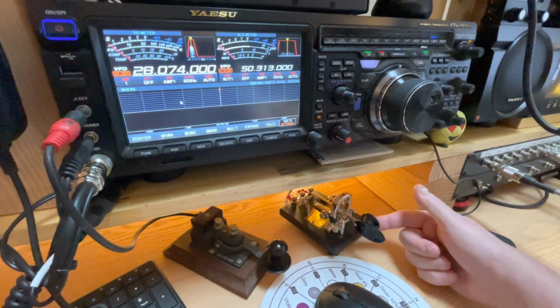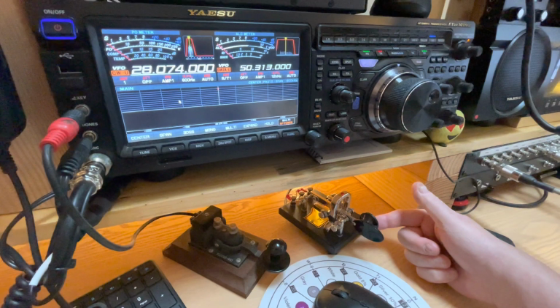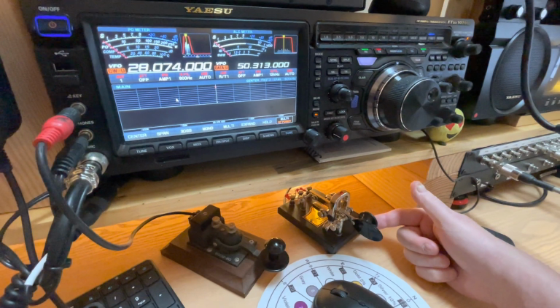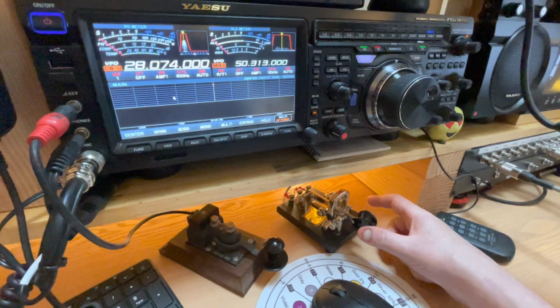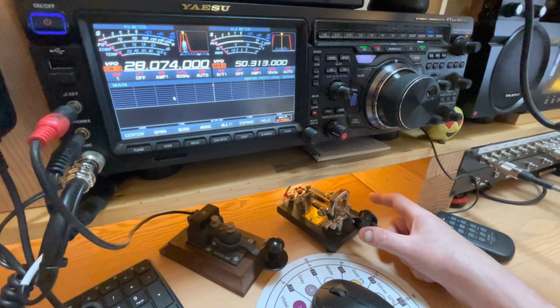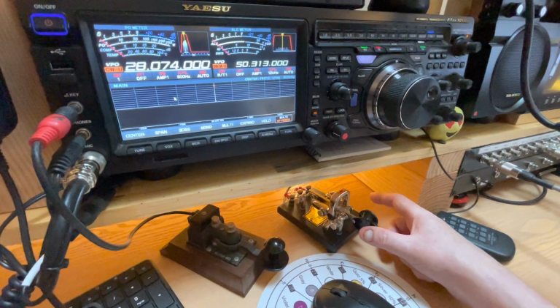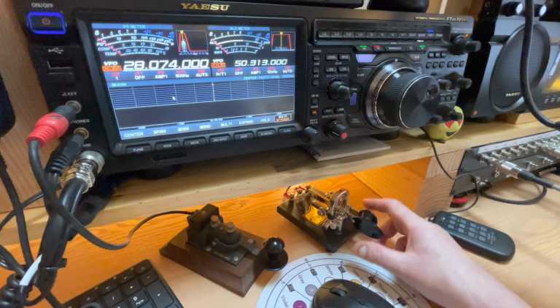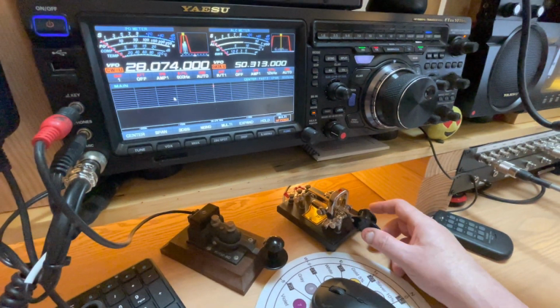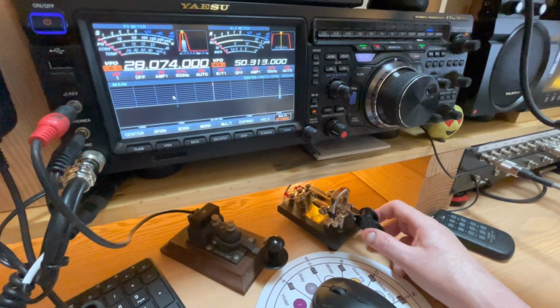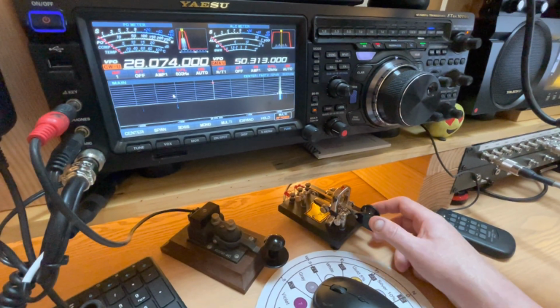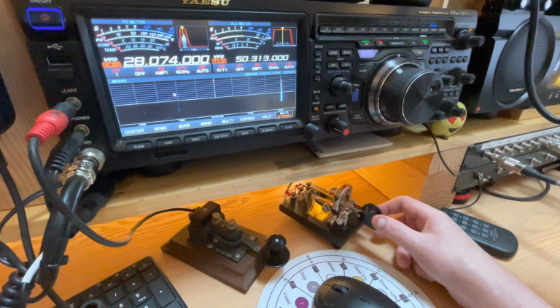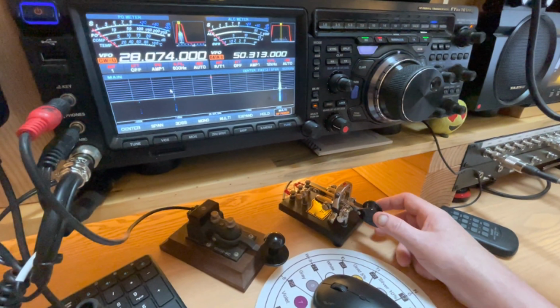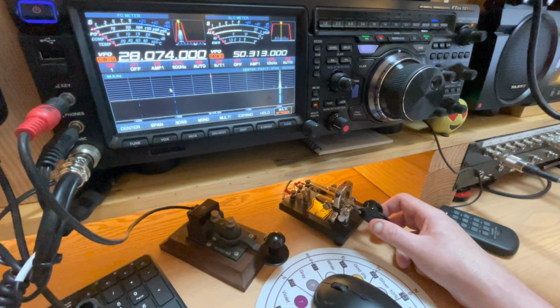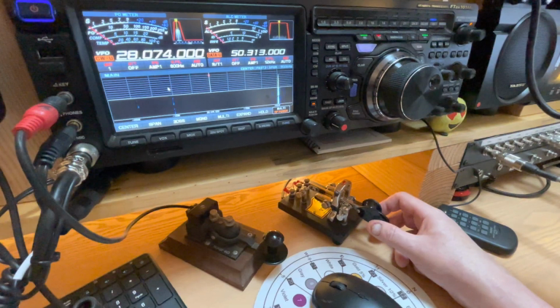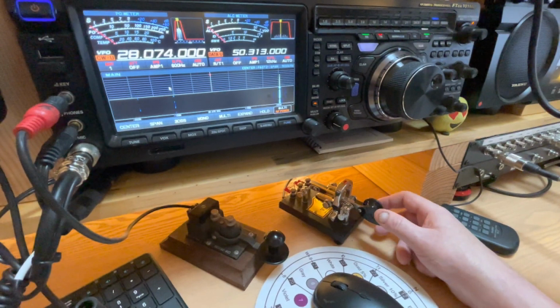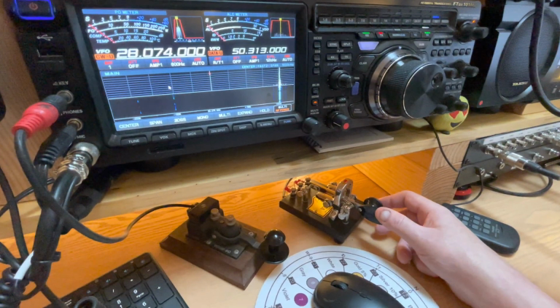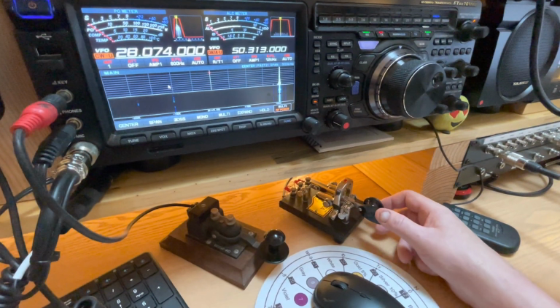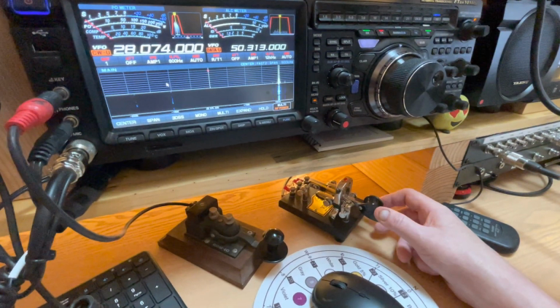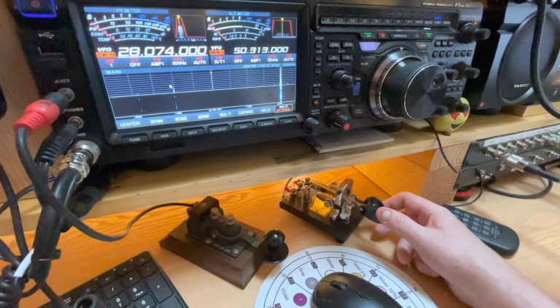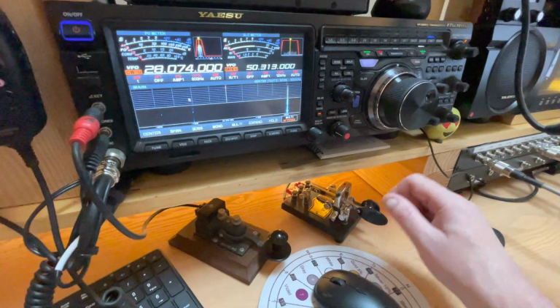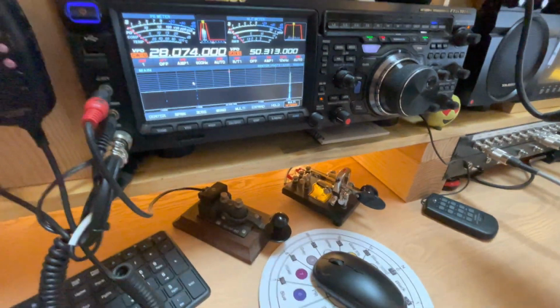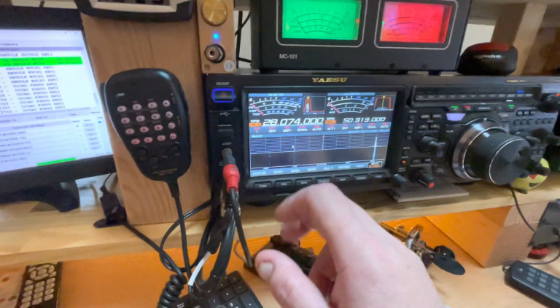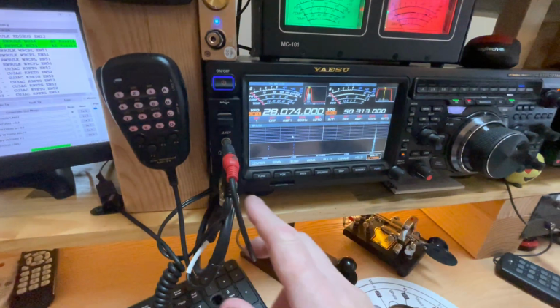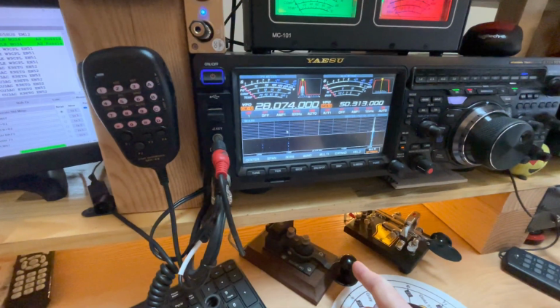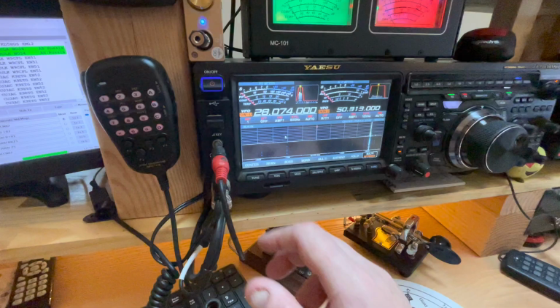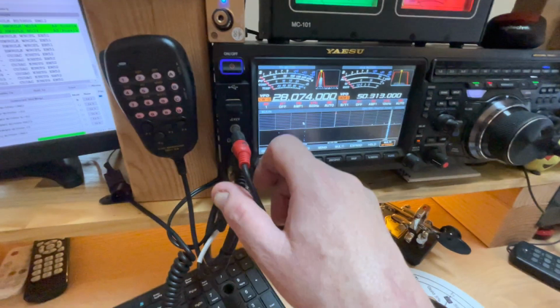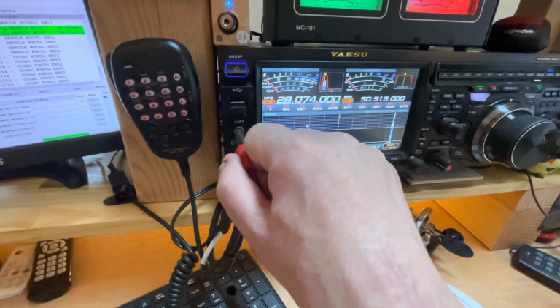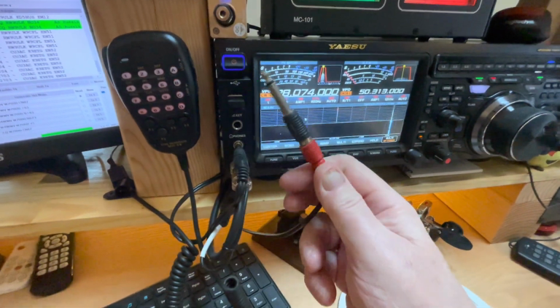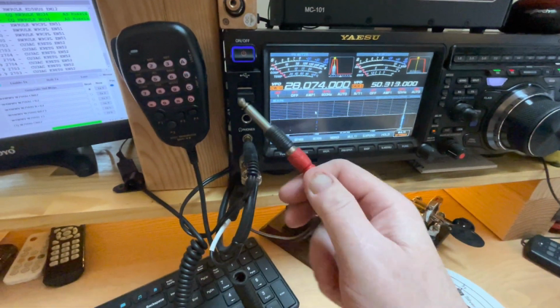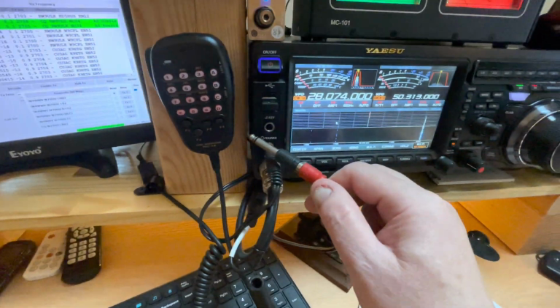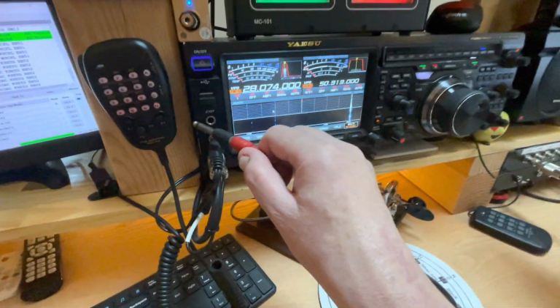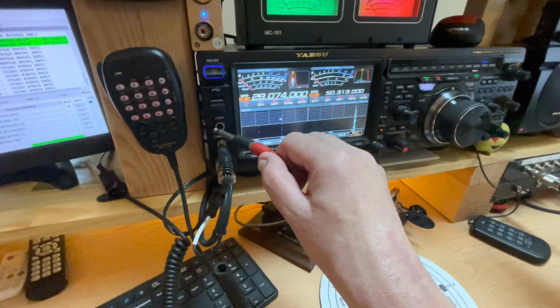Got automated DAHs, automated DITs. And I've got a straight key which is just sitting in the hole — it's not plugged in.